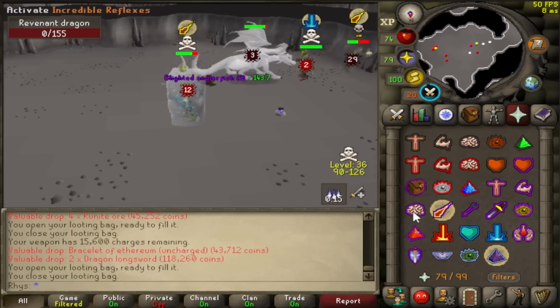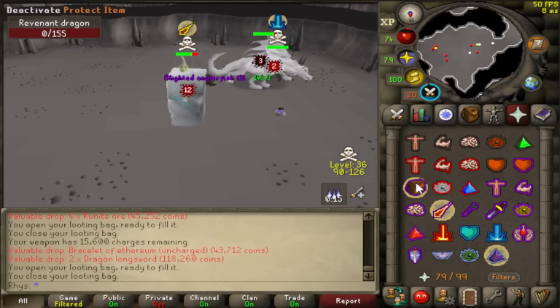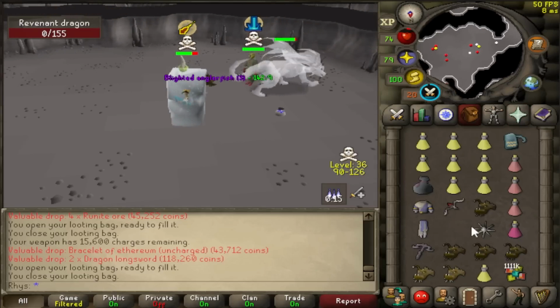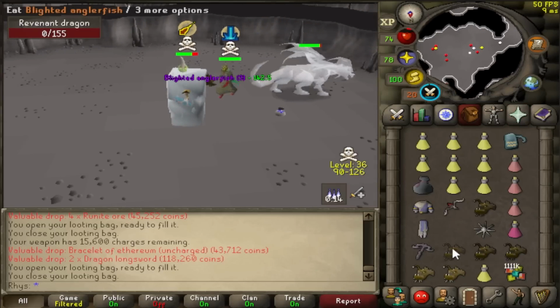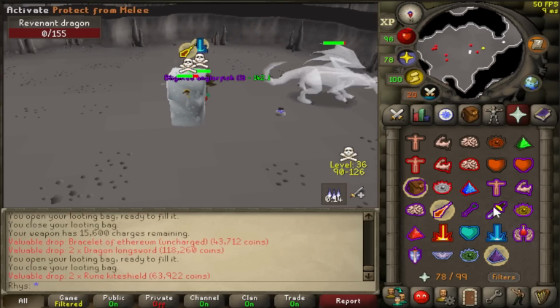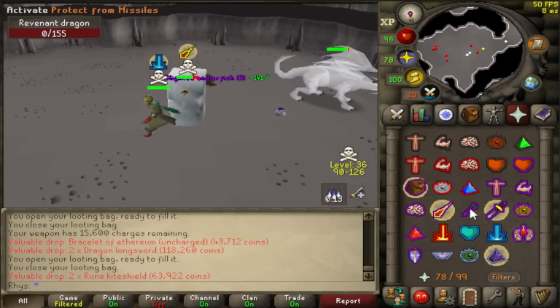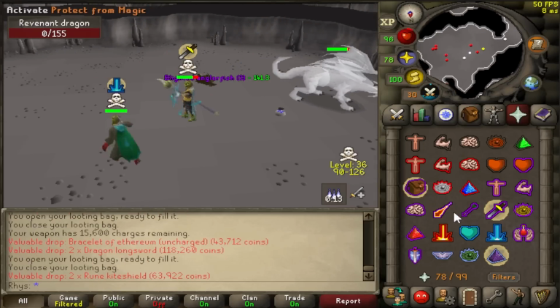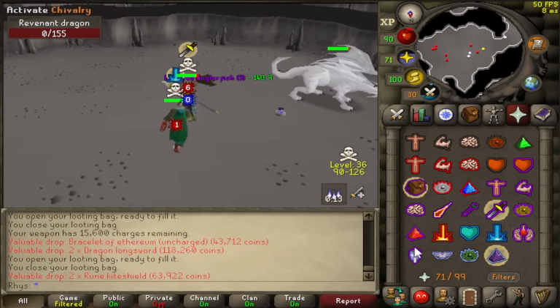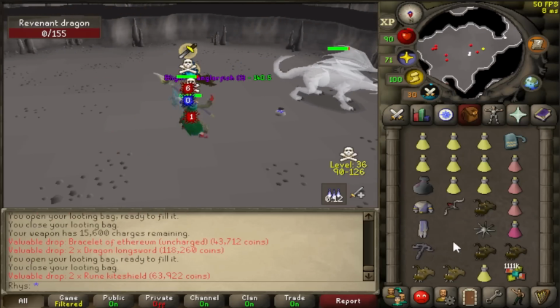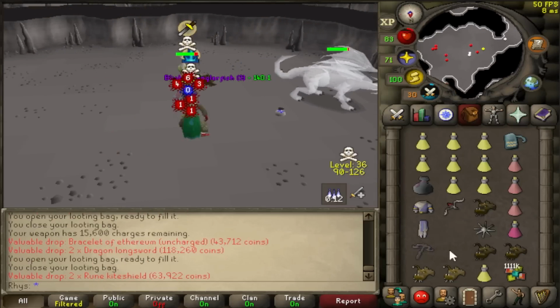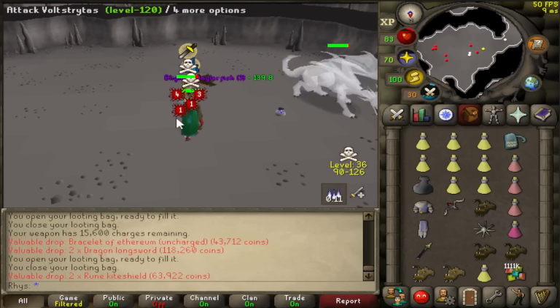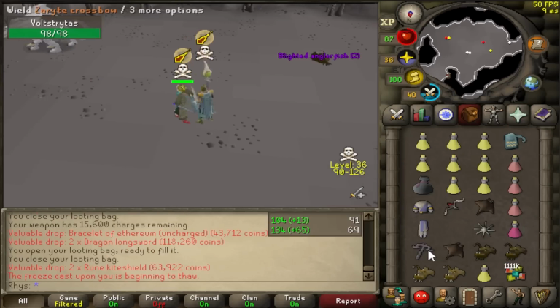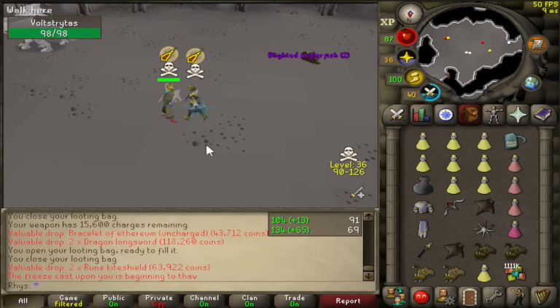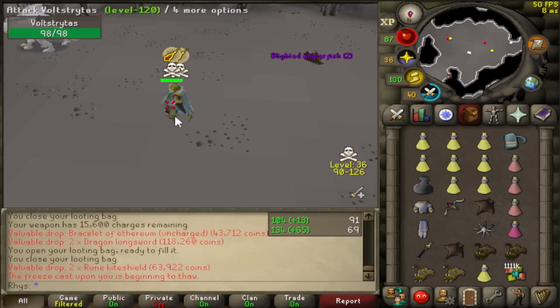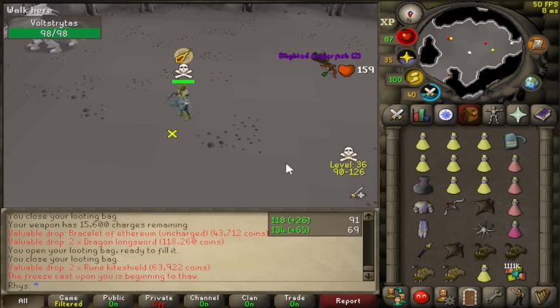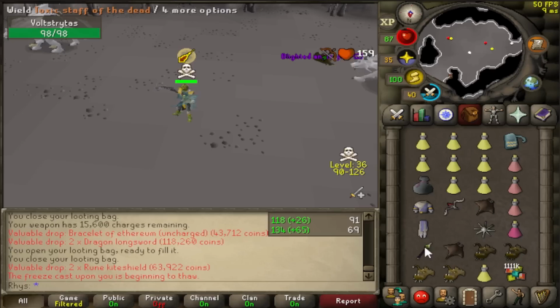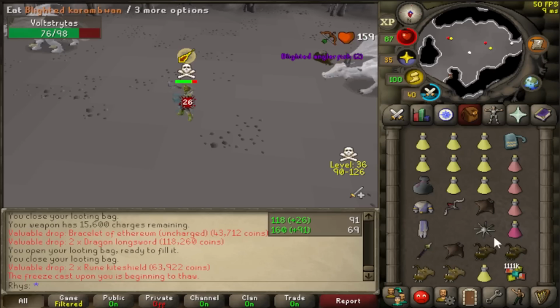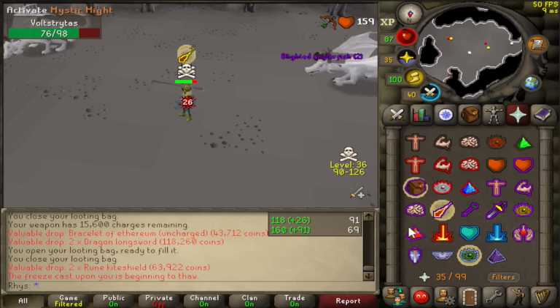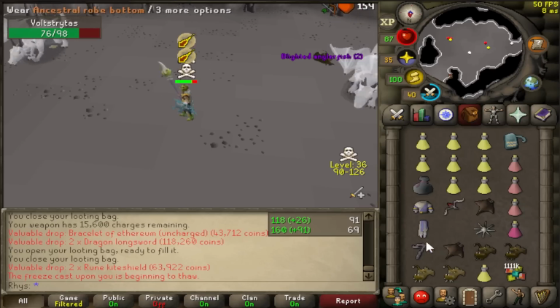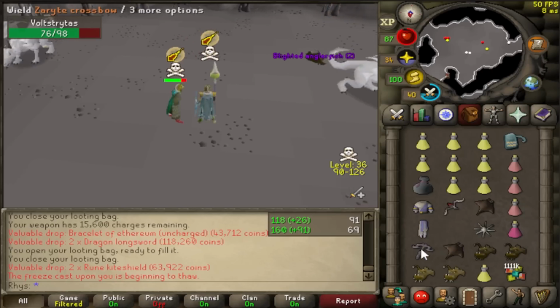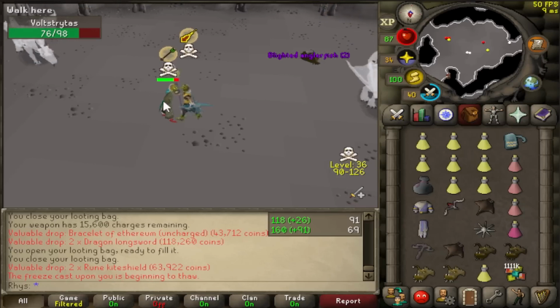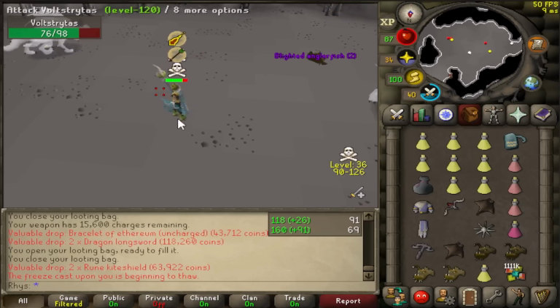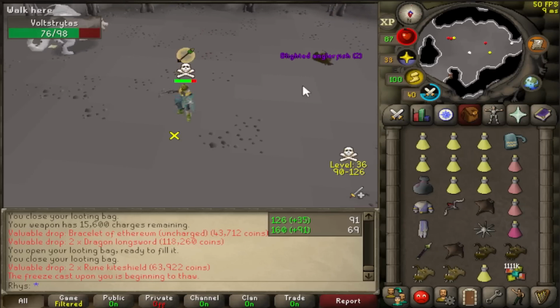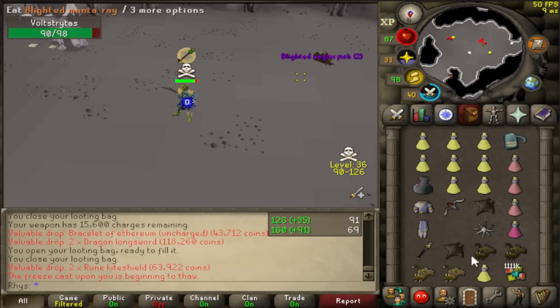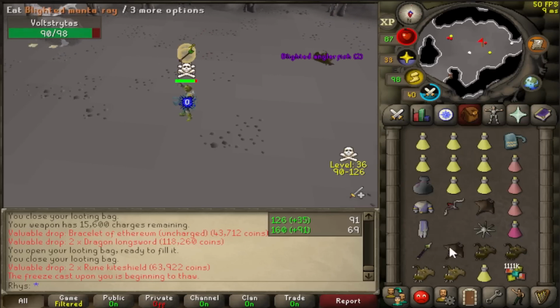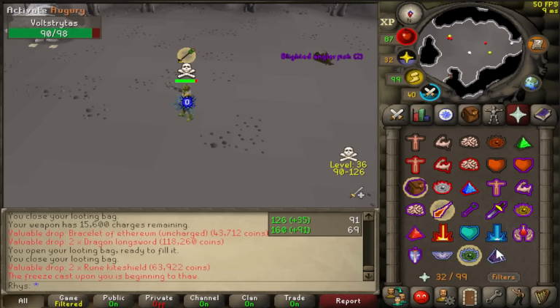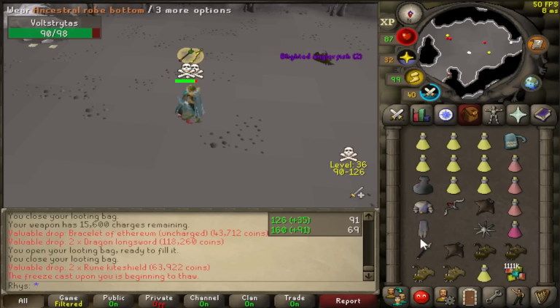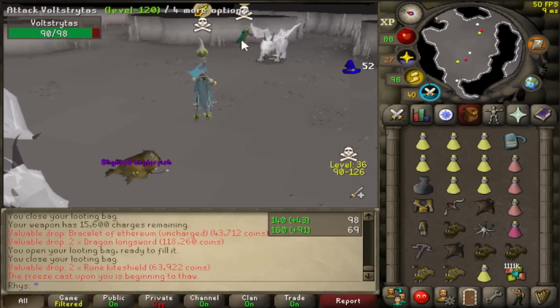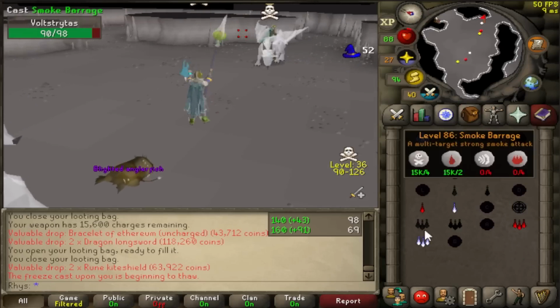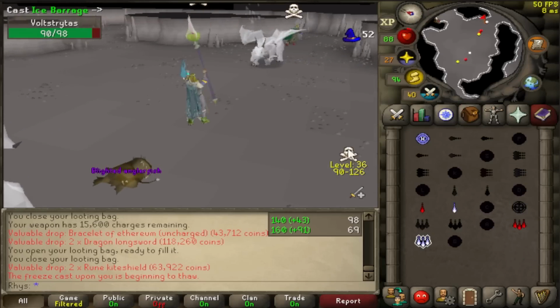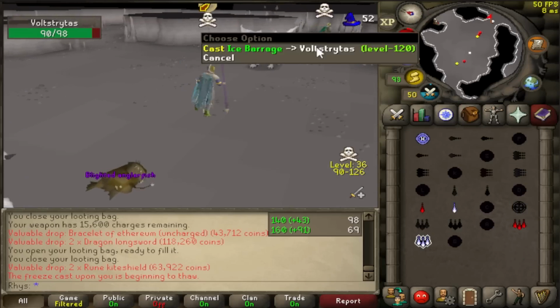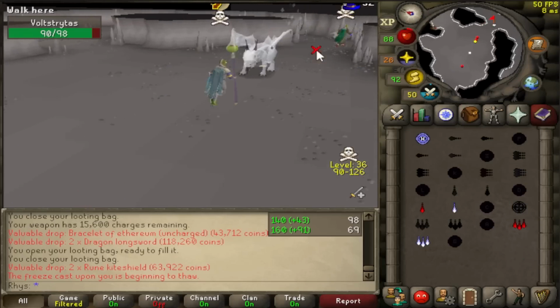That's the first PK. He's flying in with claws already. He's in a very weird setup. I'm going to fight him because he doesn't seem that great, and then escape by showing strength - make him scared of me, basically. It worked, he's running away. Perfect.